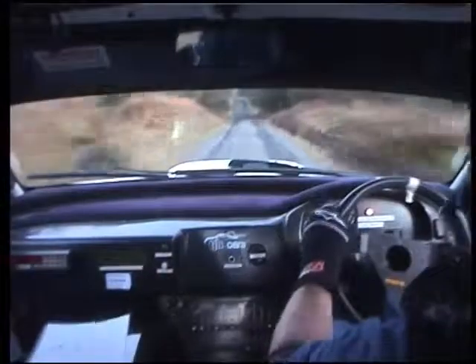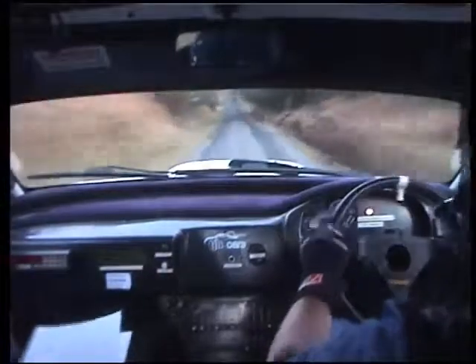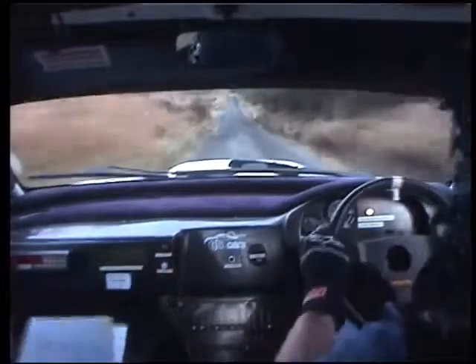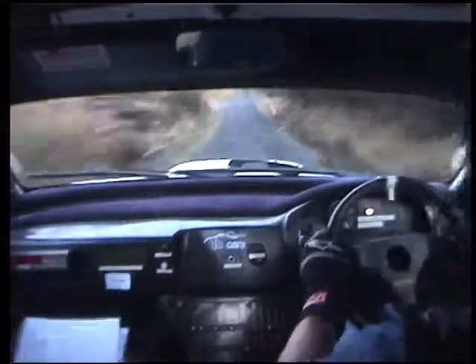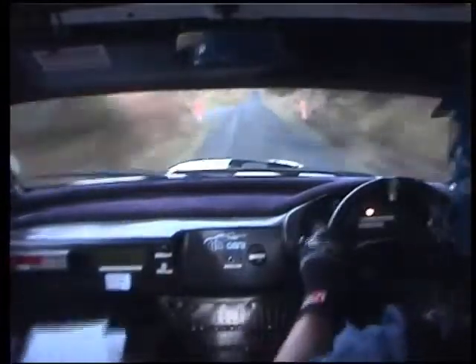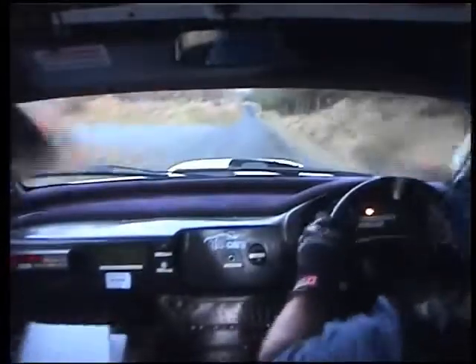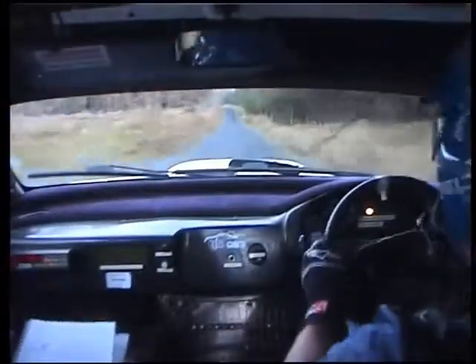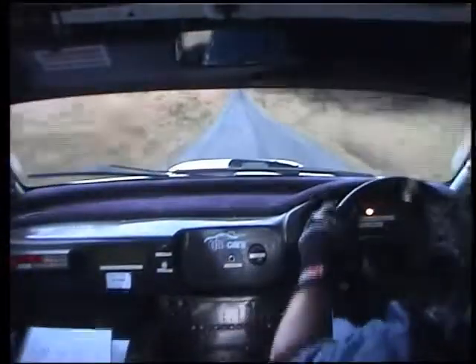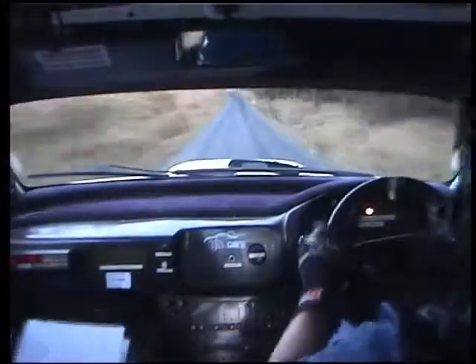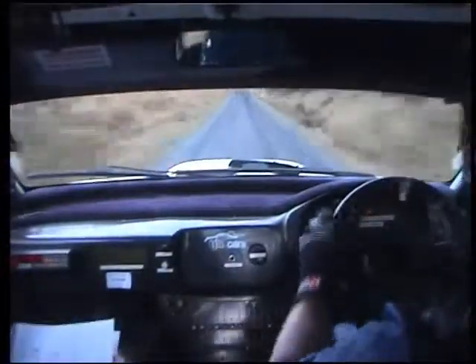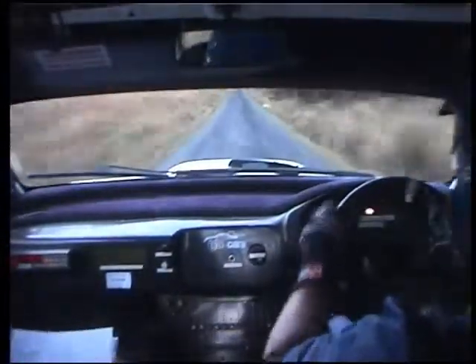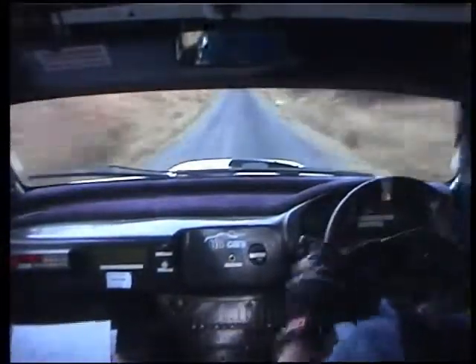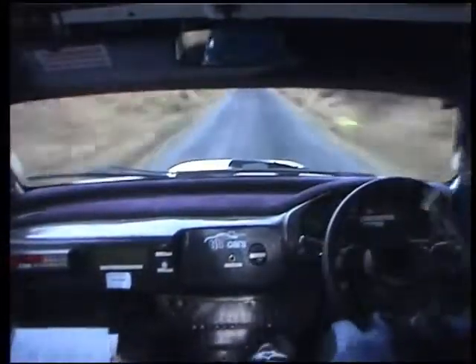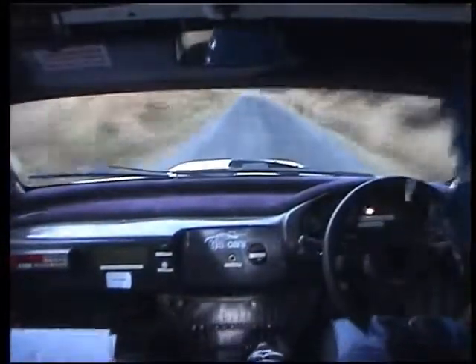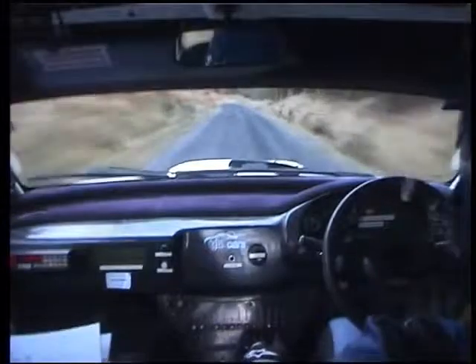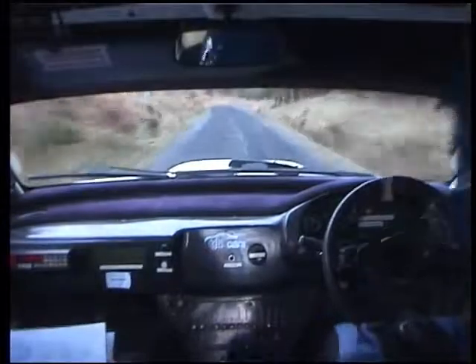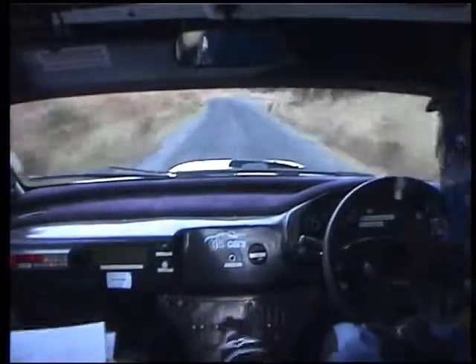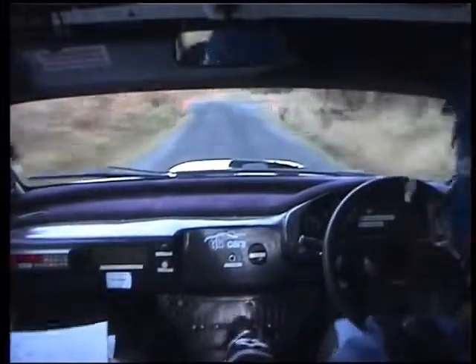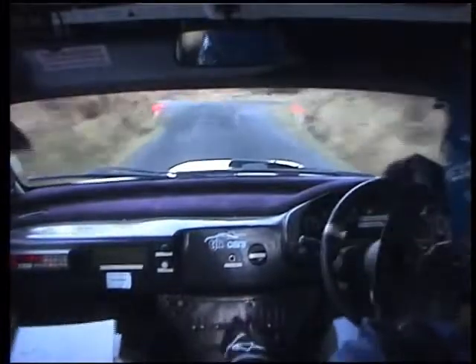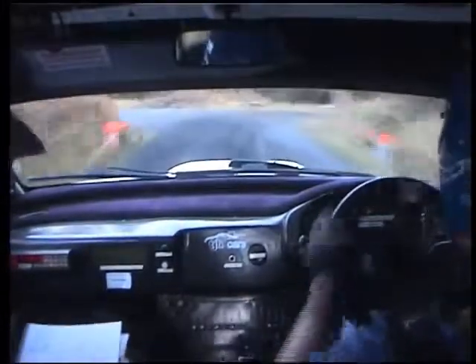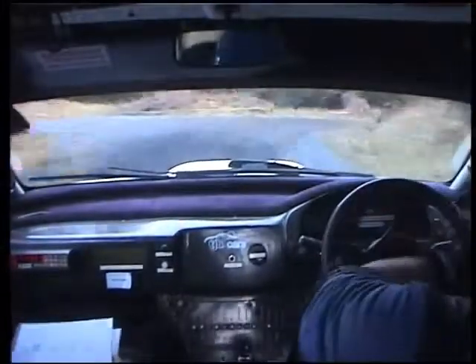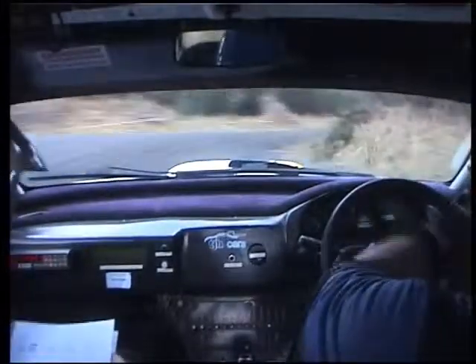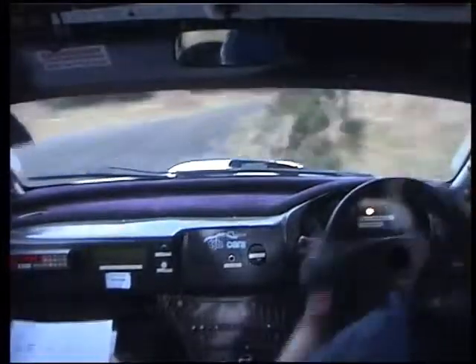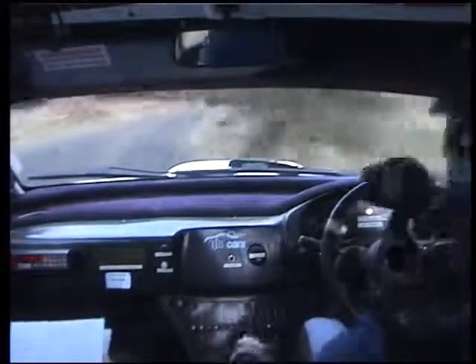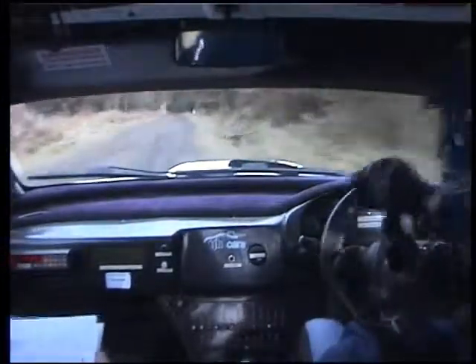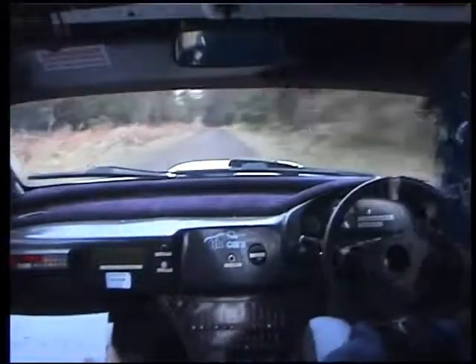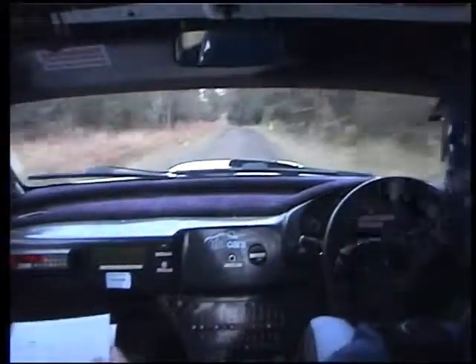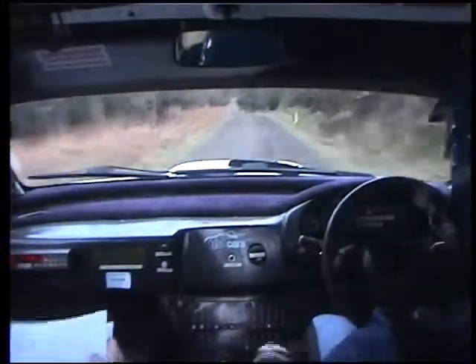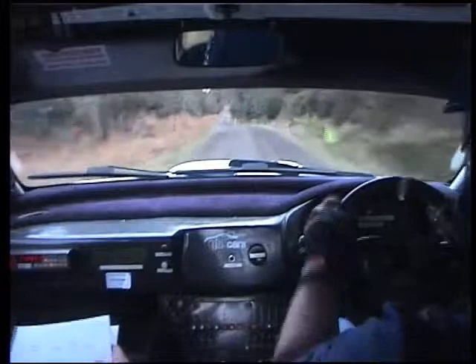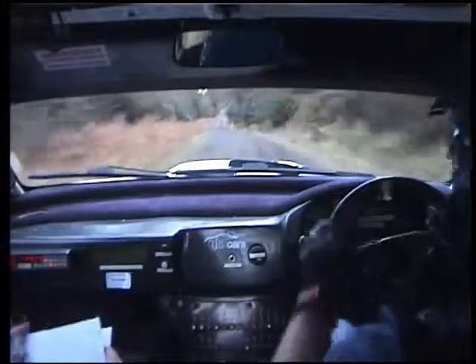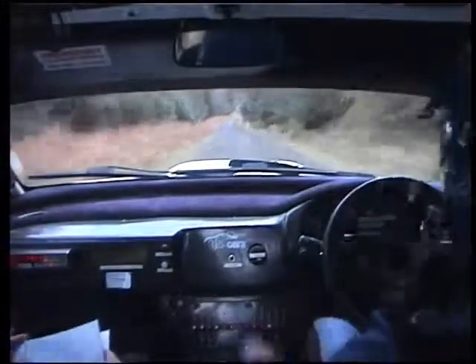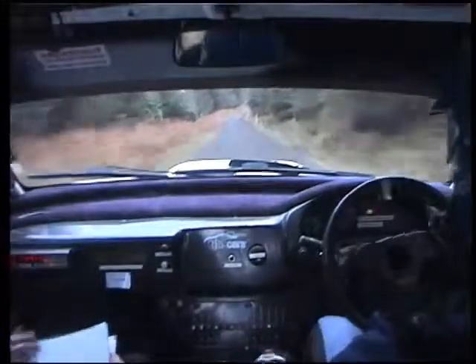Turn, 6 right, go on, you're okay. 6 right, quick enough. Nice and tidy now, settle, 100. Go on at that, flat, 1 right past the junction, 170.